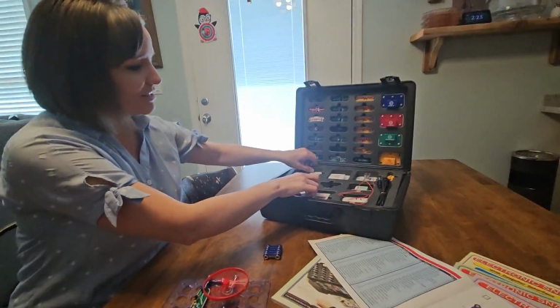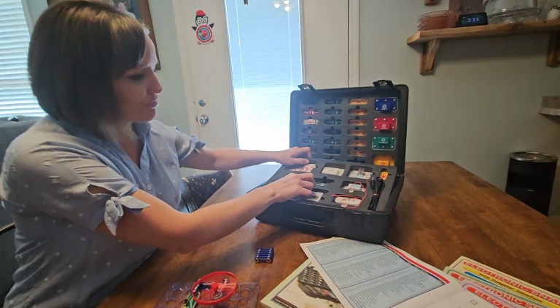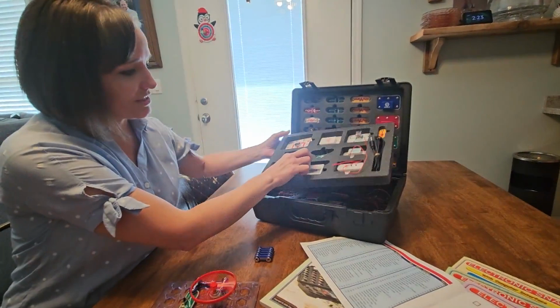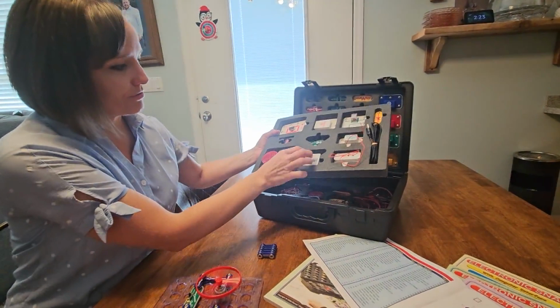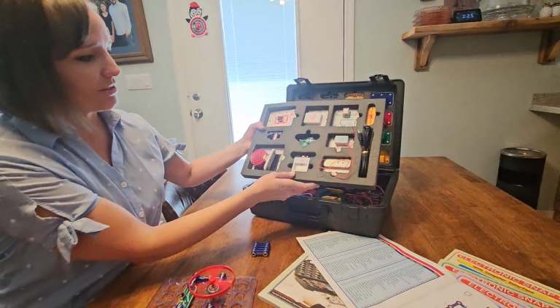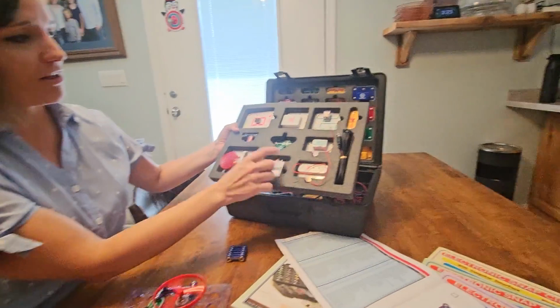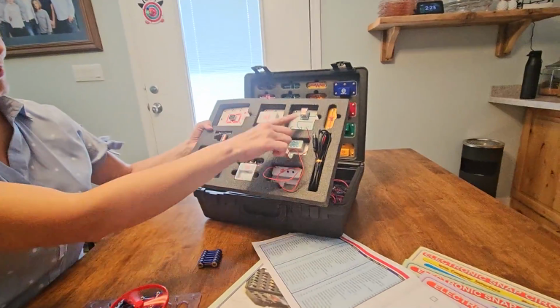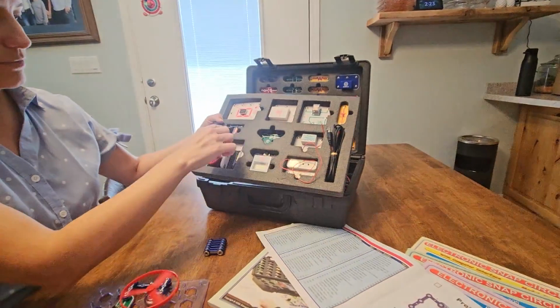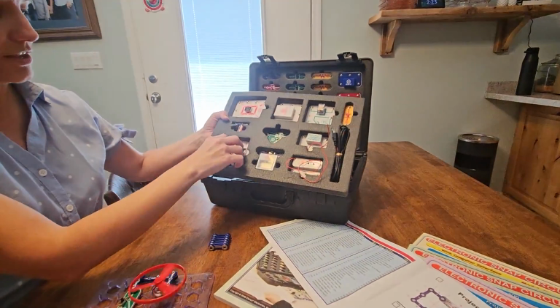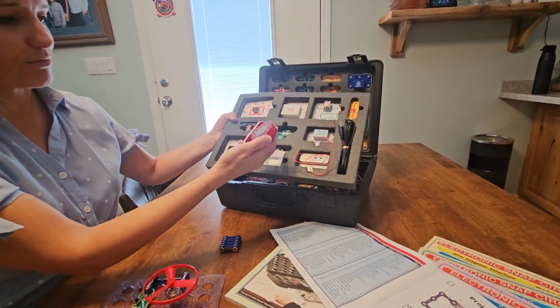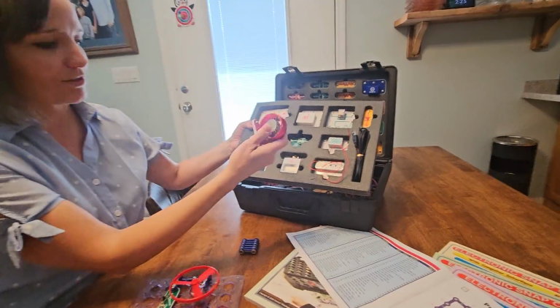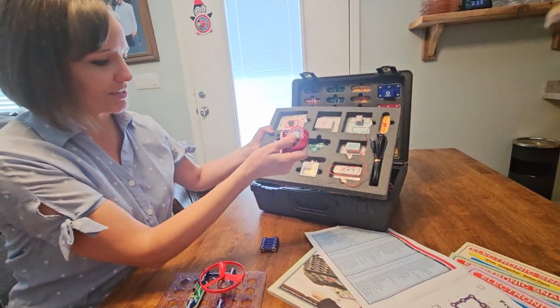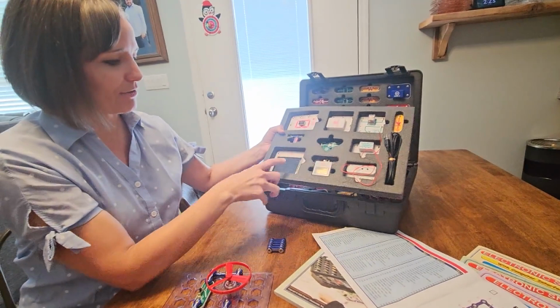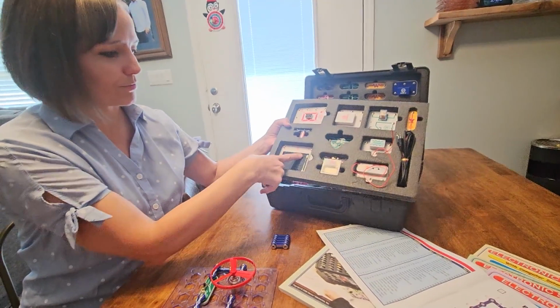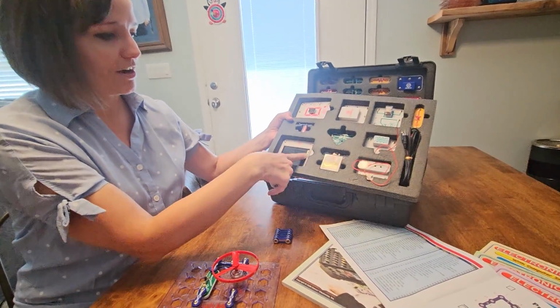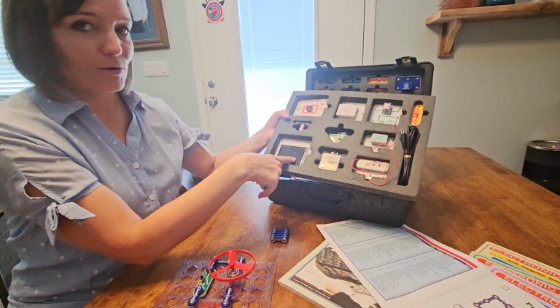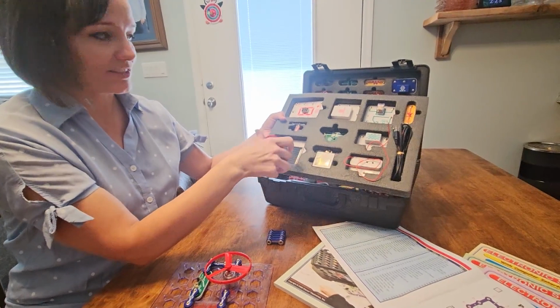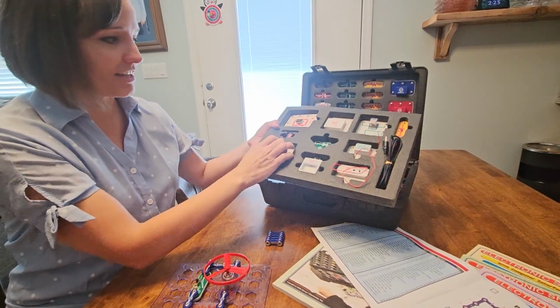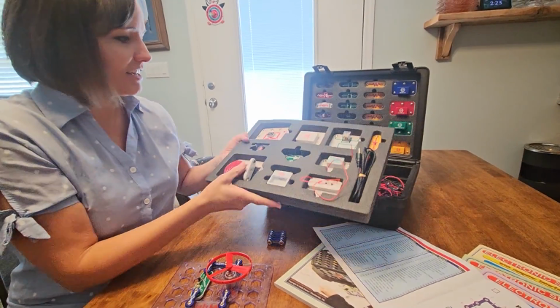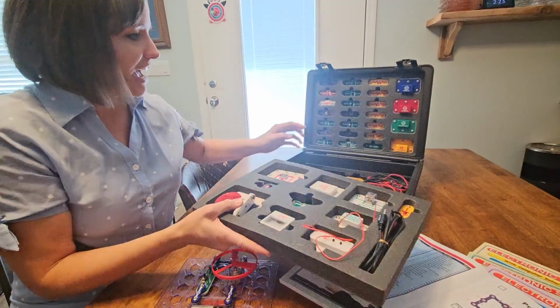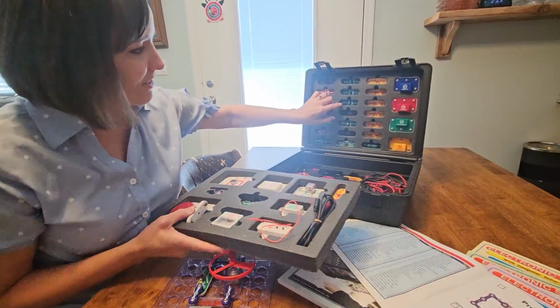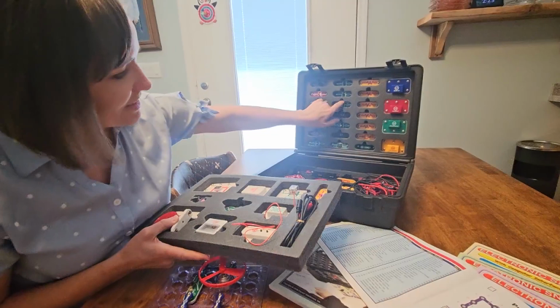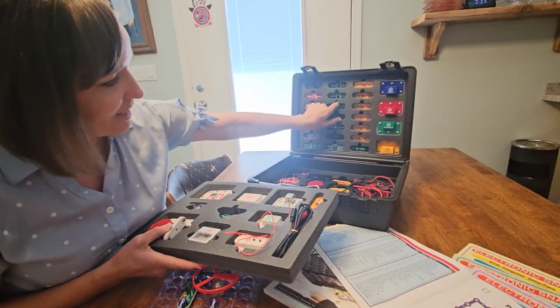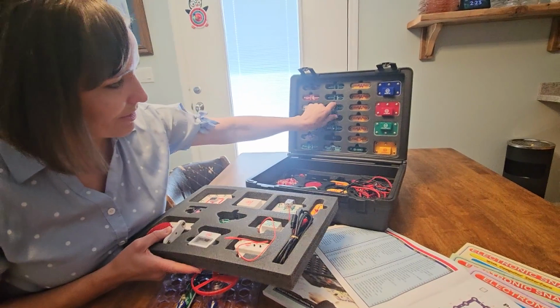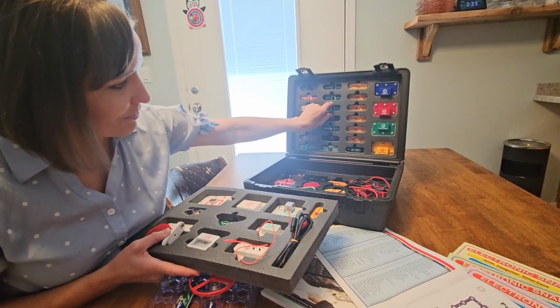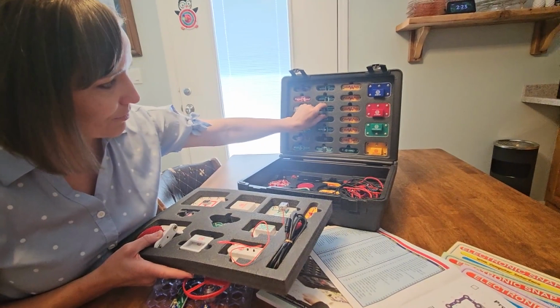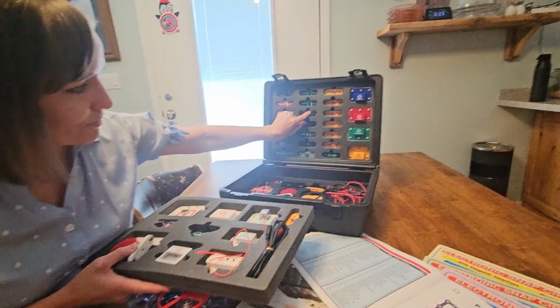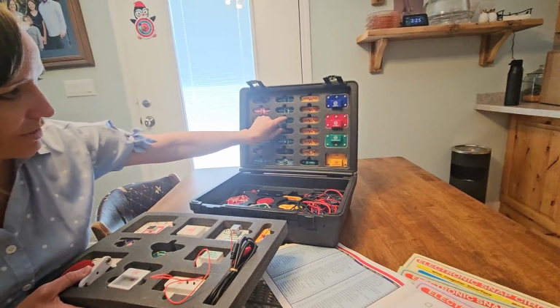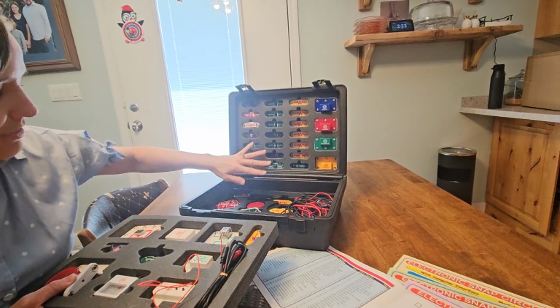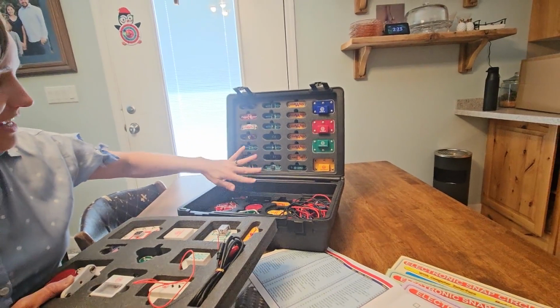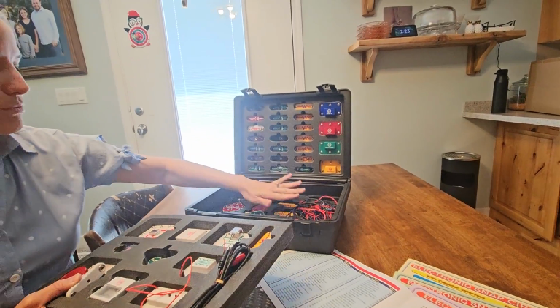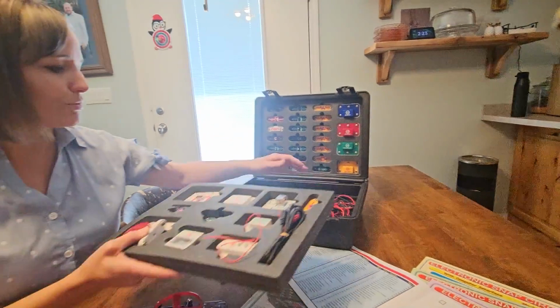This is also really easy to use. There's all kinds of different things that you can put together that make sound or are powered by the sun. They're all easy to get out — they make little finger holds to put them in or out. It is really cool.